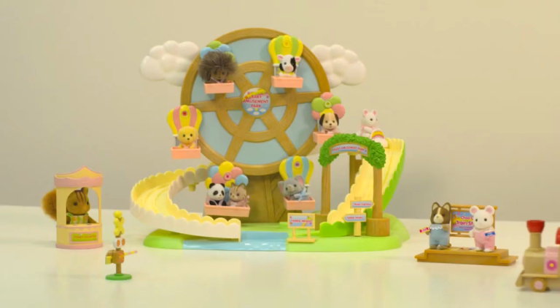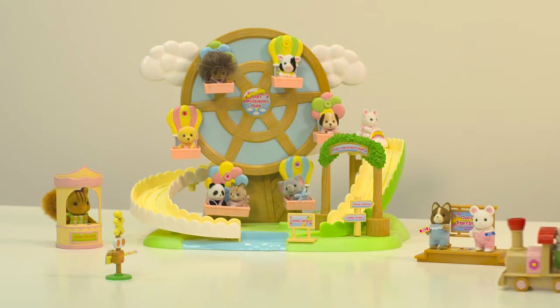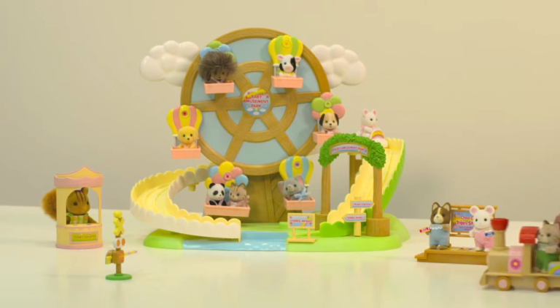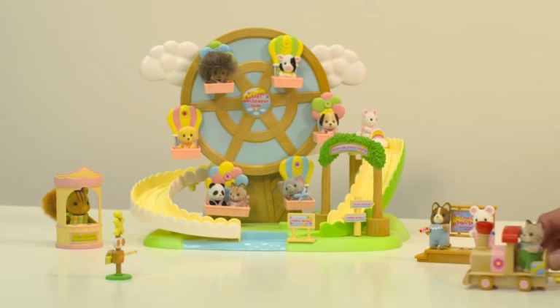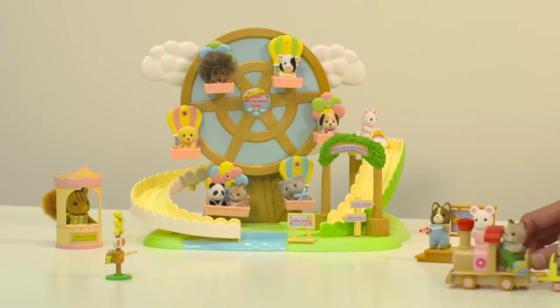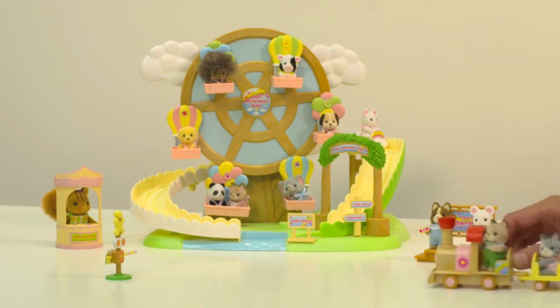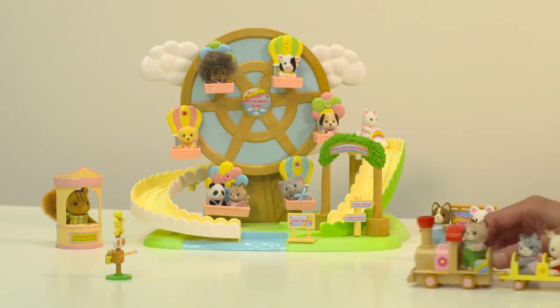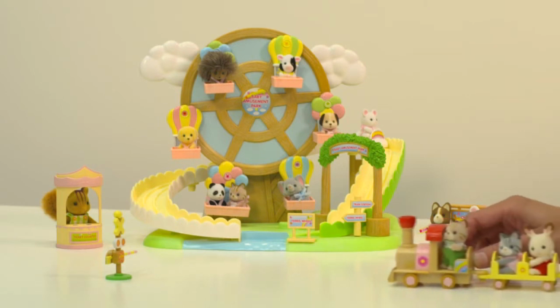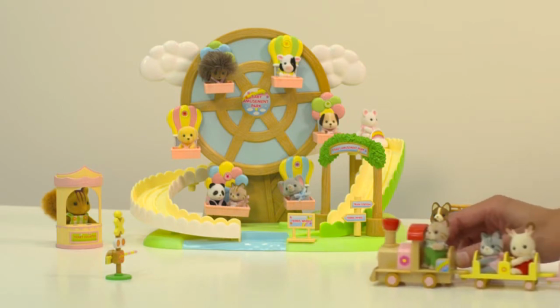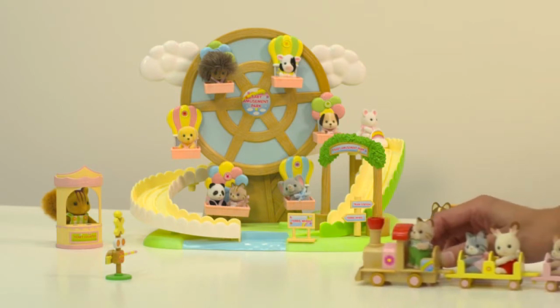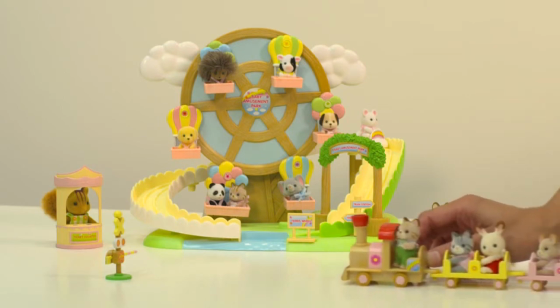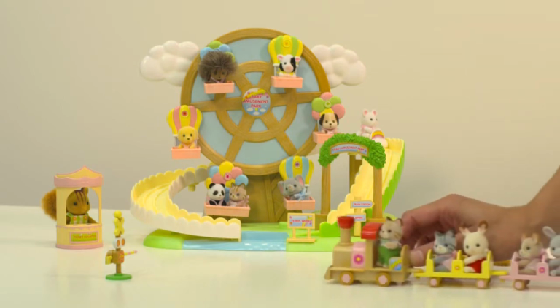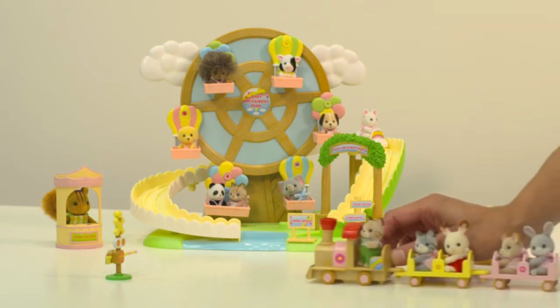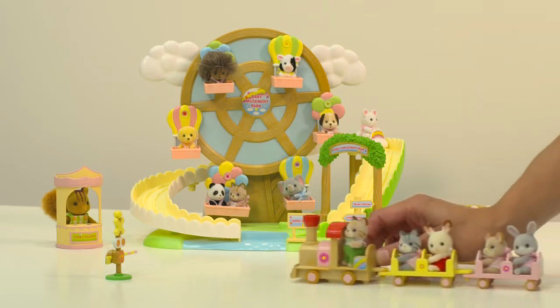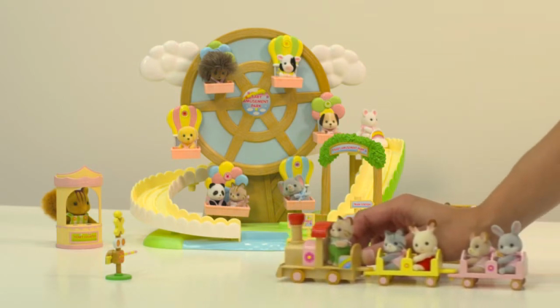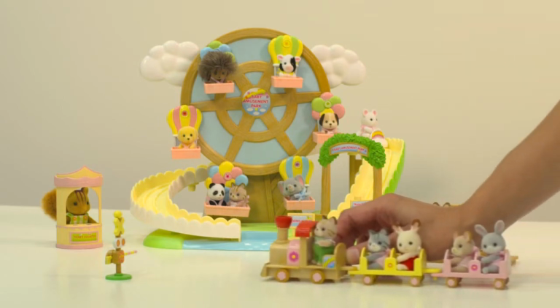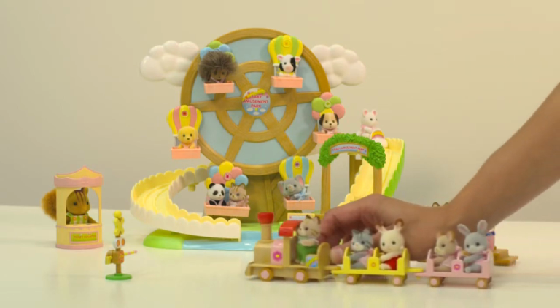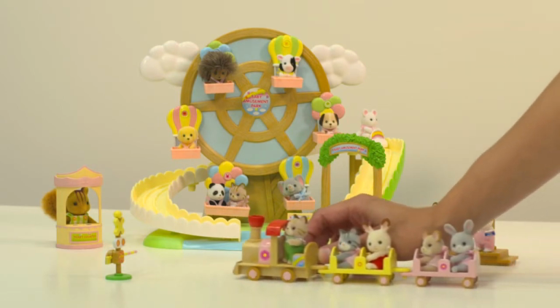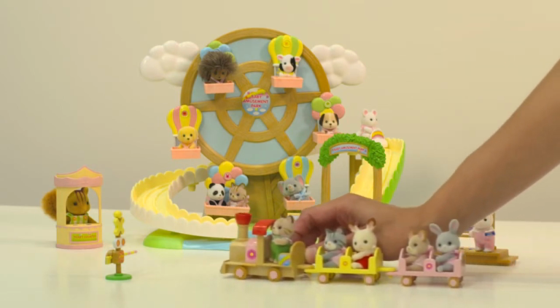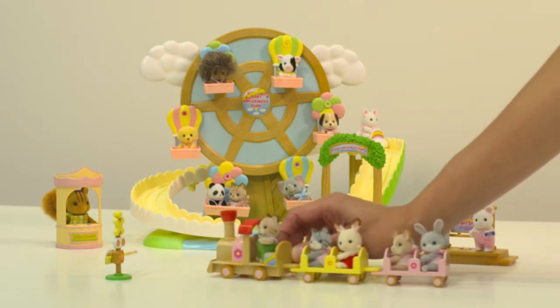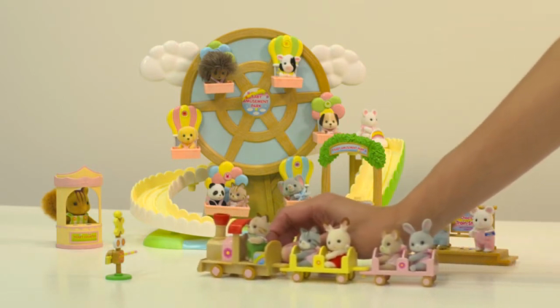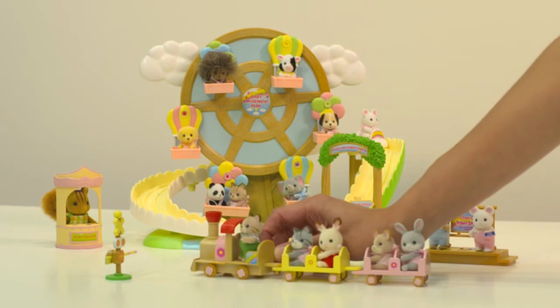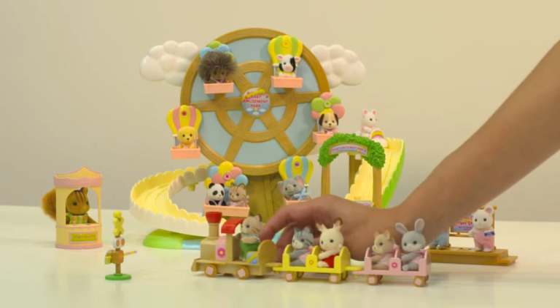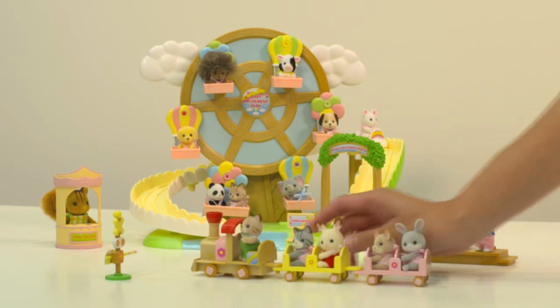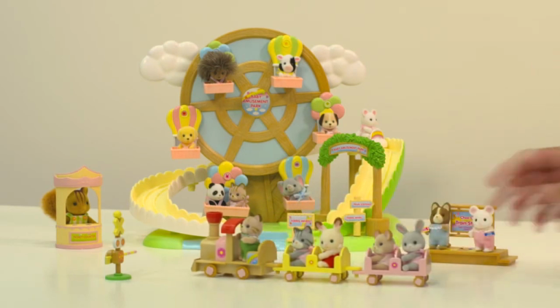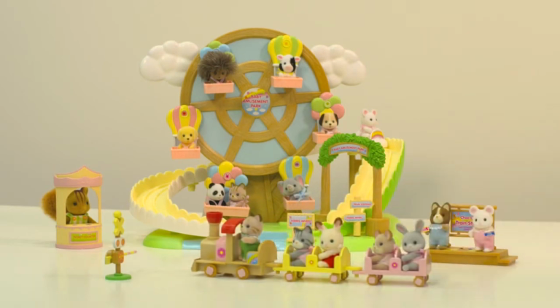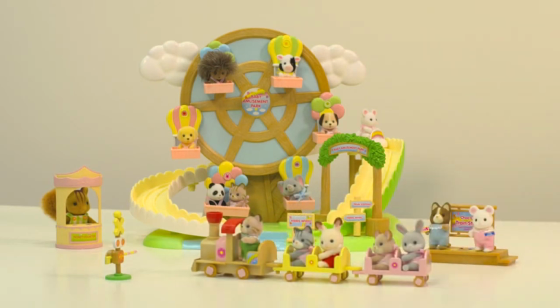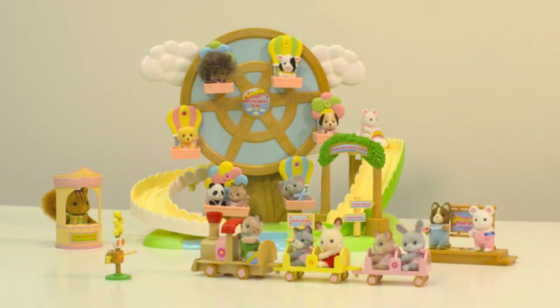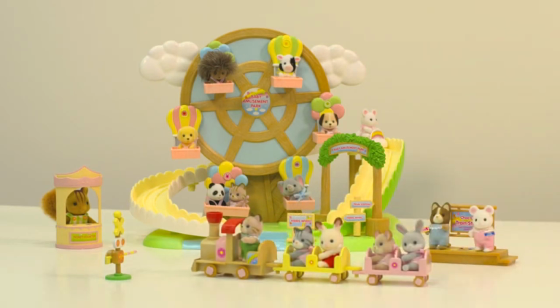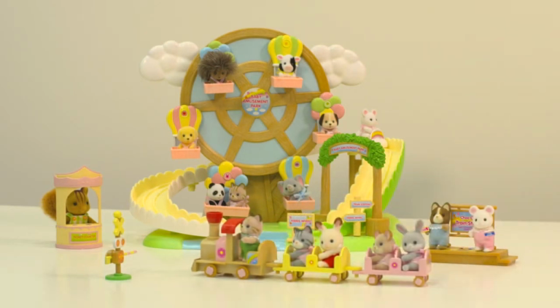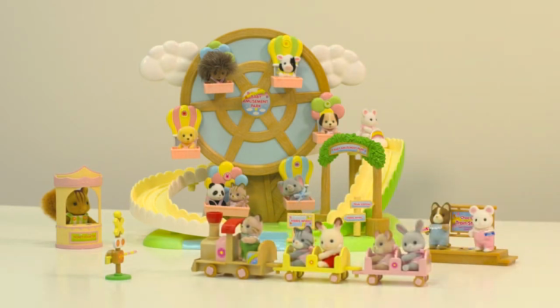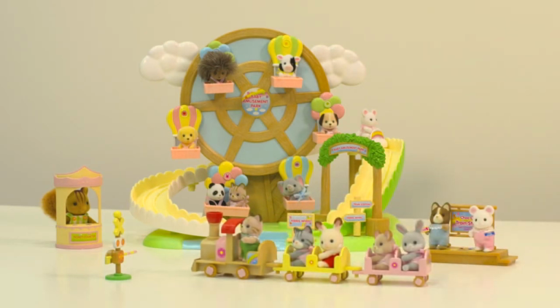Choo-choo! Here comes the train! Add this super-duper choo-choo train to the baby amusement park for an even better play experience.